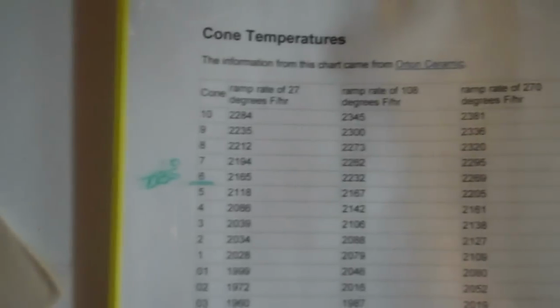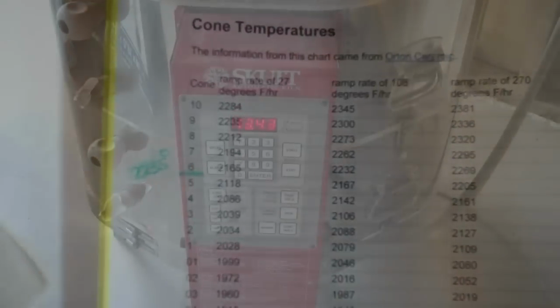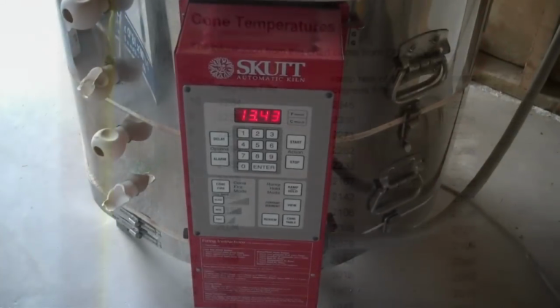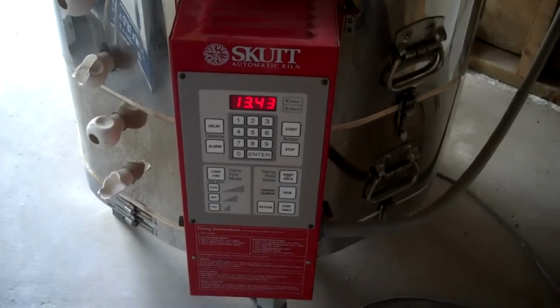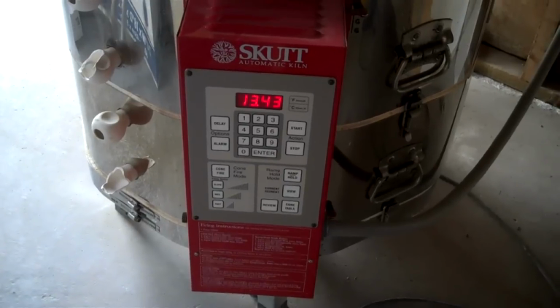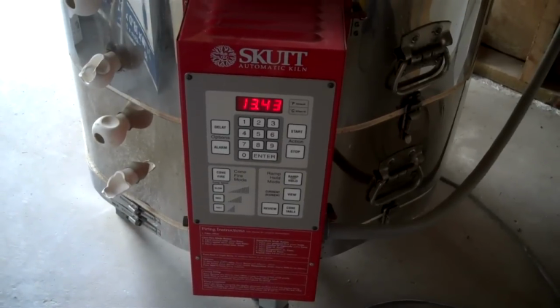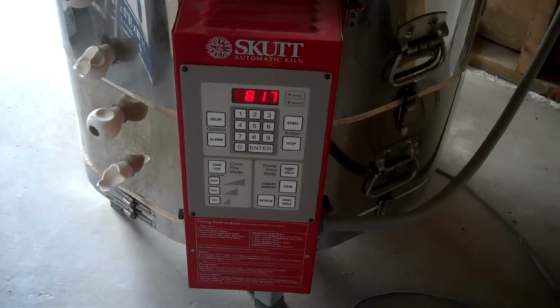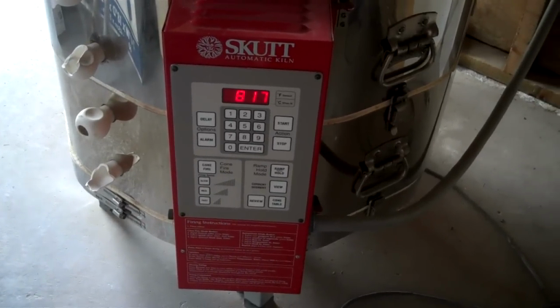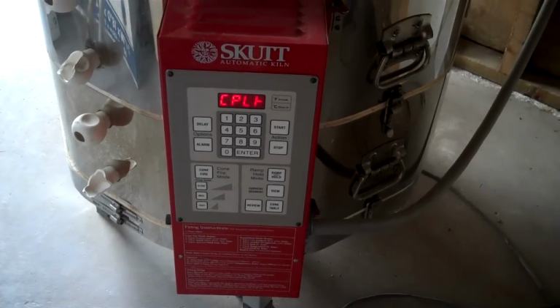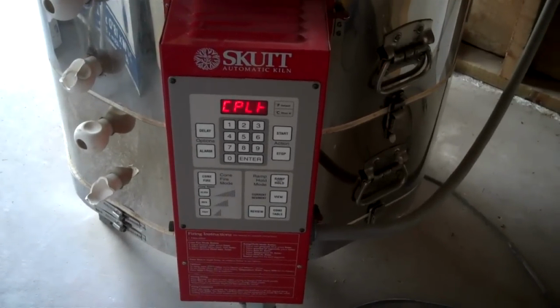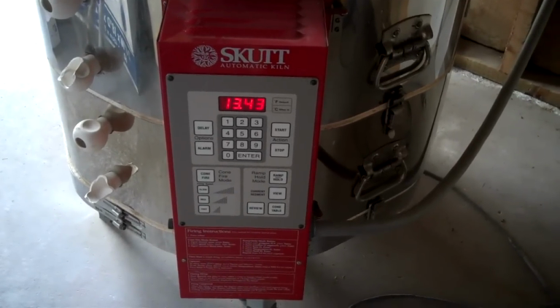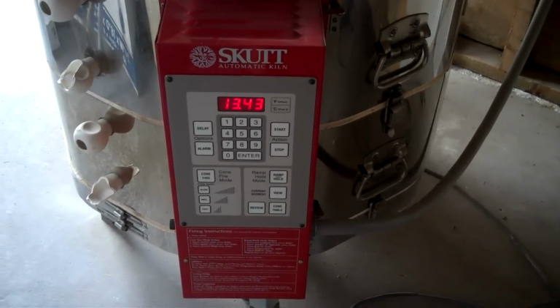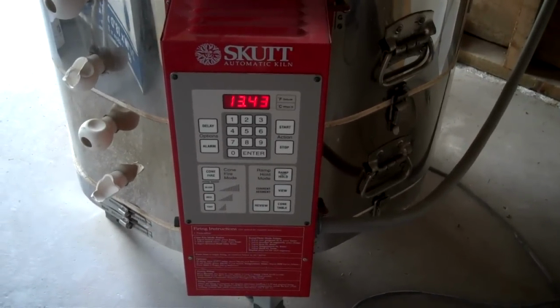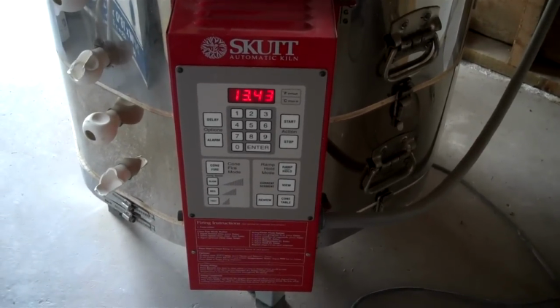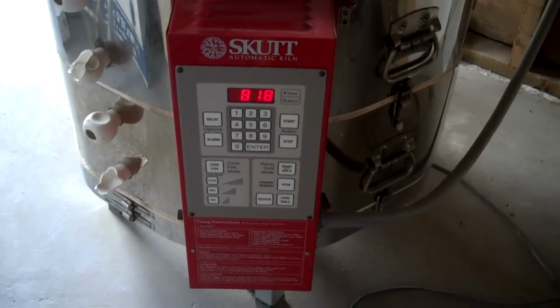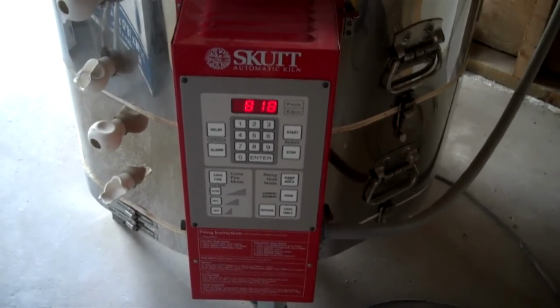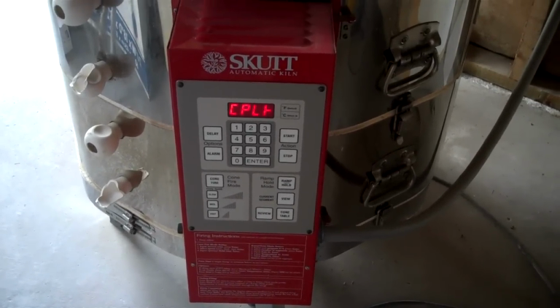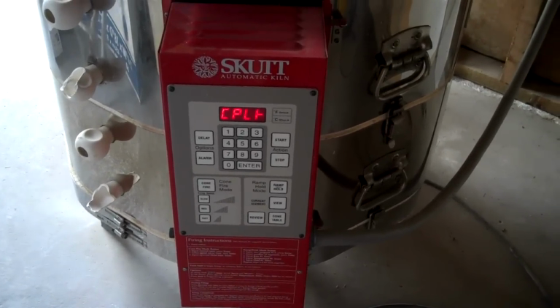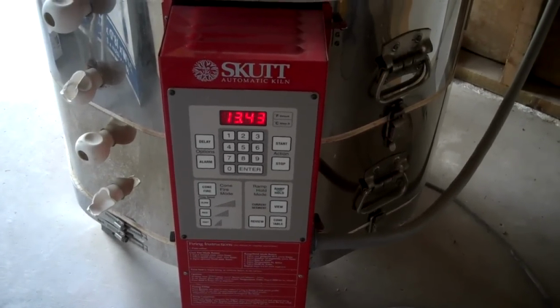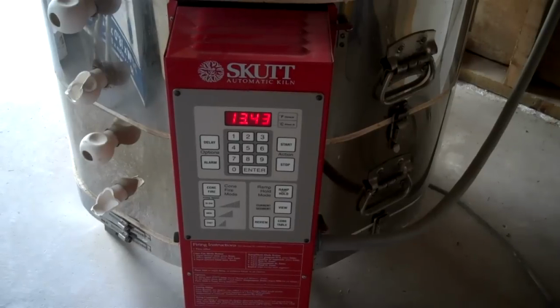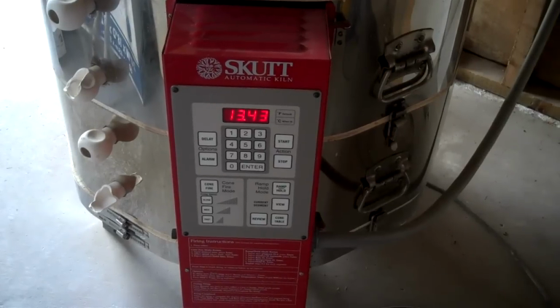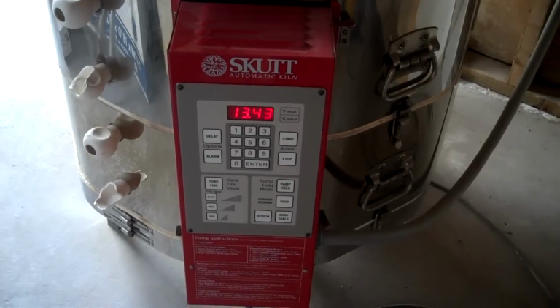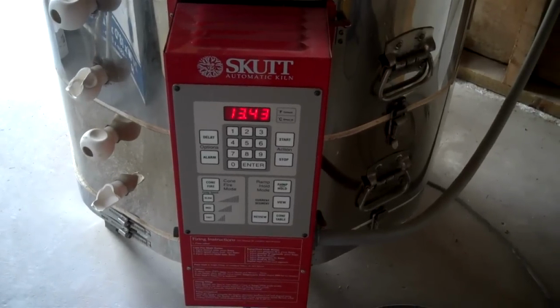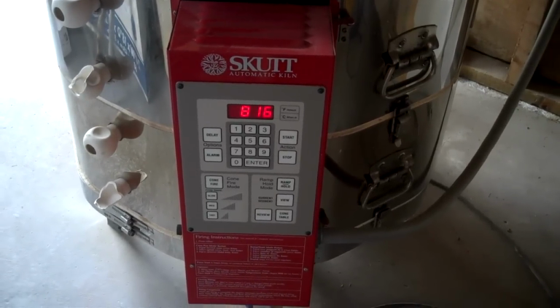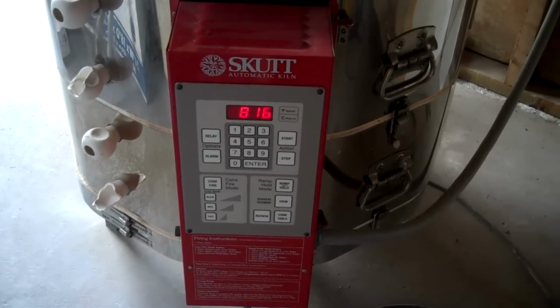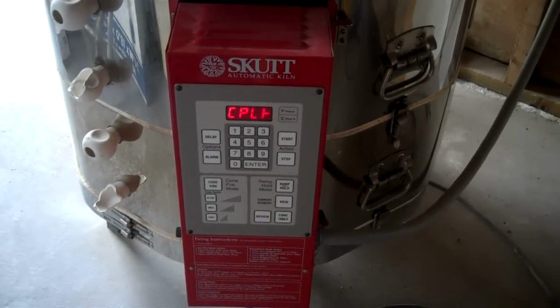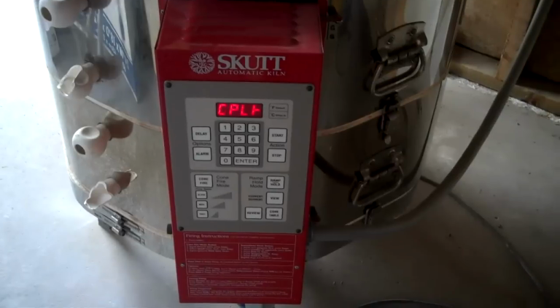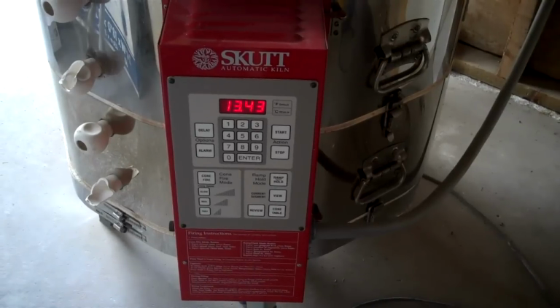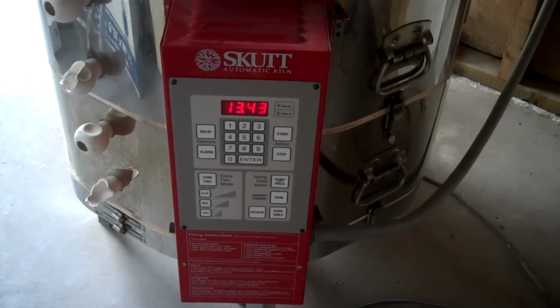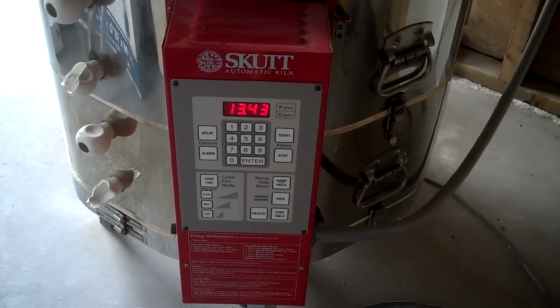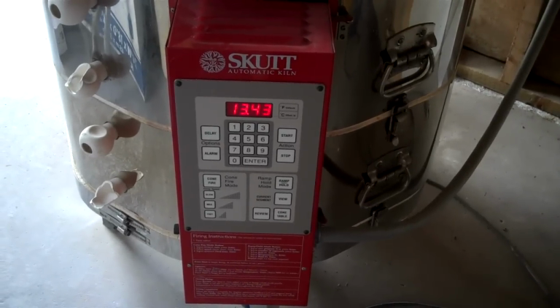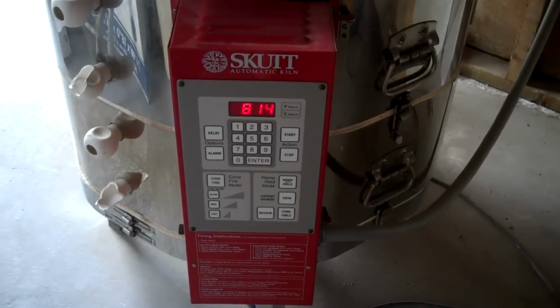We'll just have to see. I know this is getting tiring — for me, it's been a few hours. It's like 1:15 in the afternoon, but 818 degrees. I'm so tempted. I'm not even going to crack that puppy open. I don't want to ruin them.